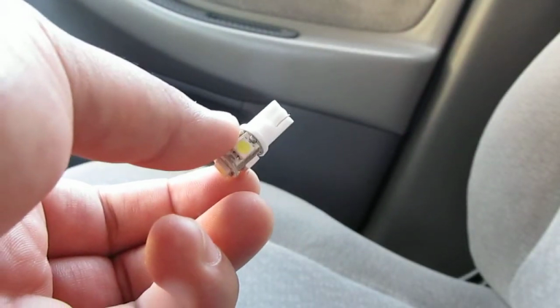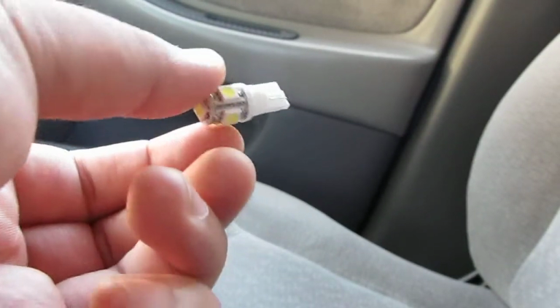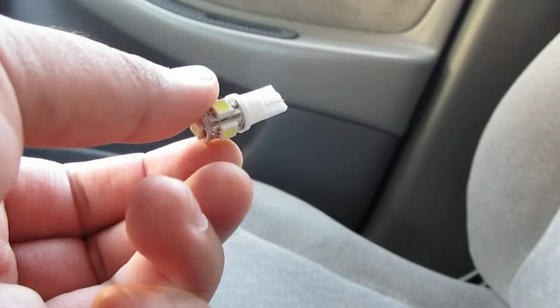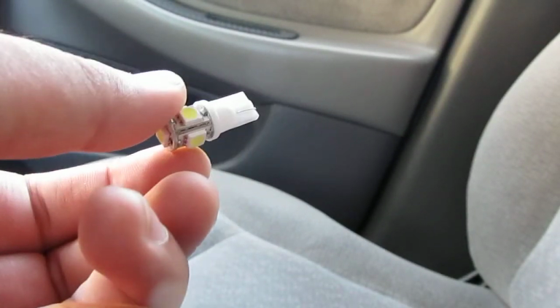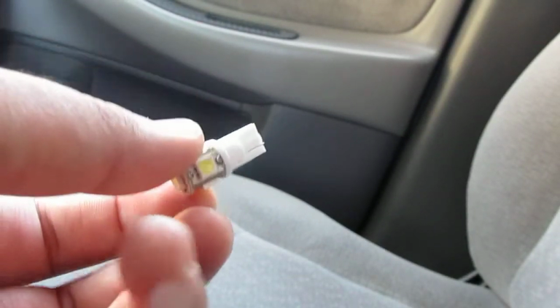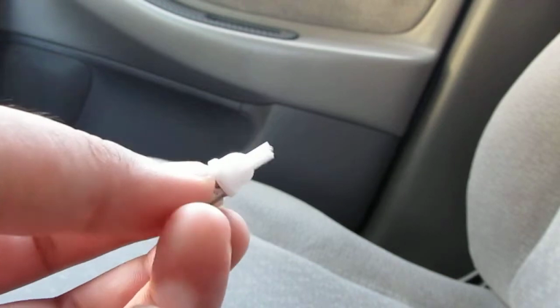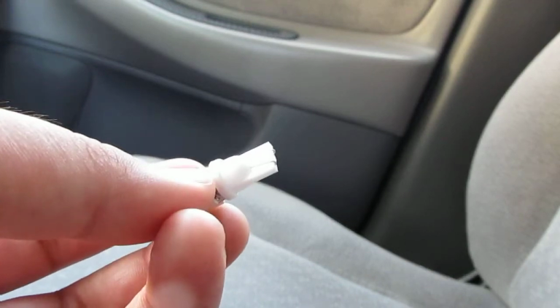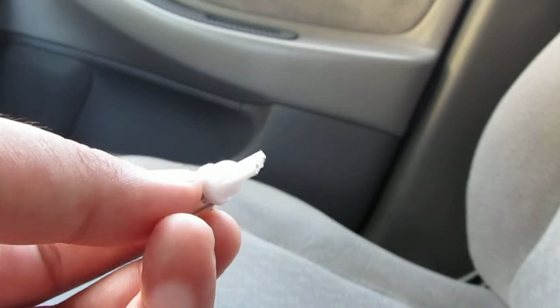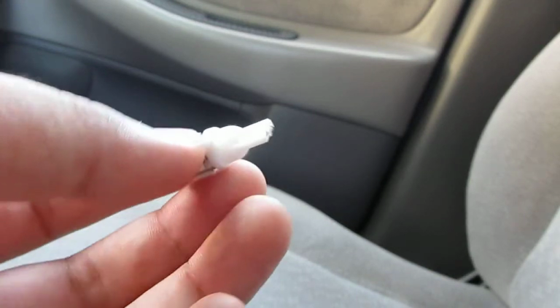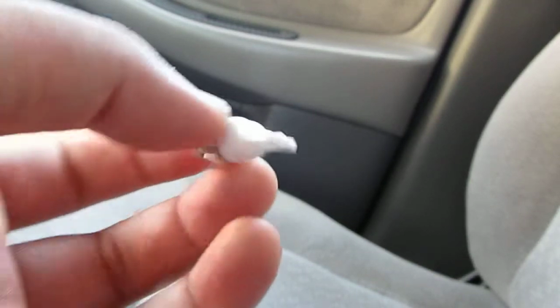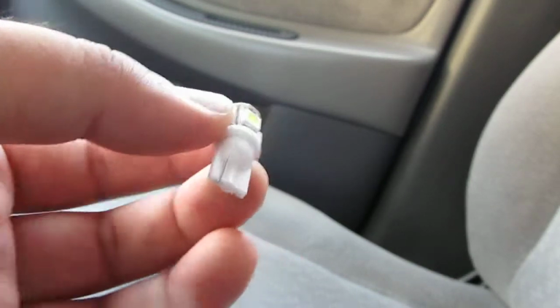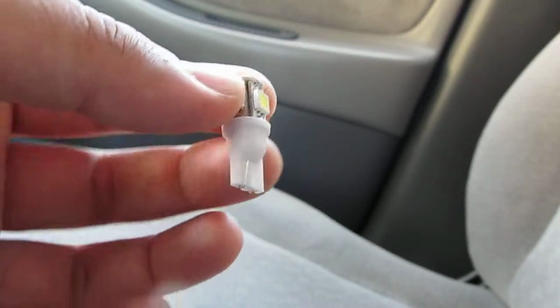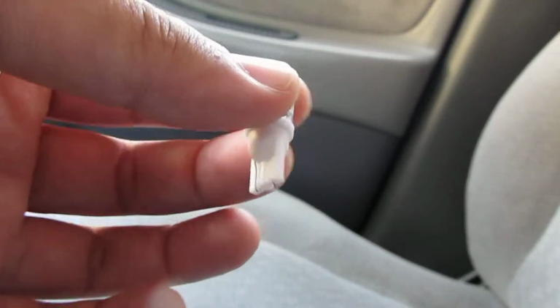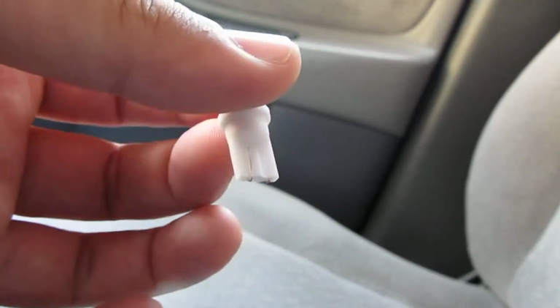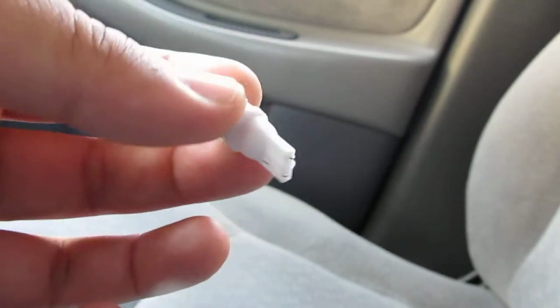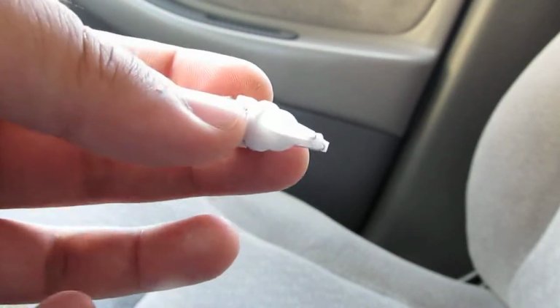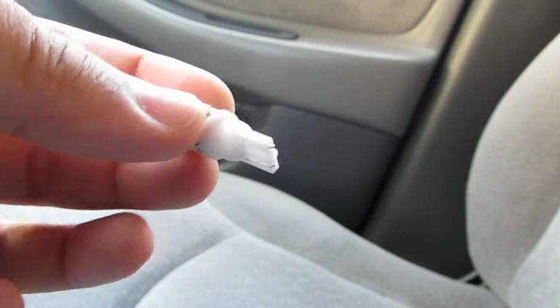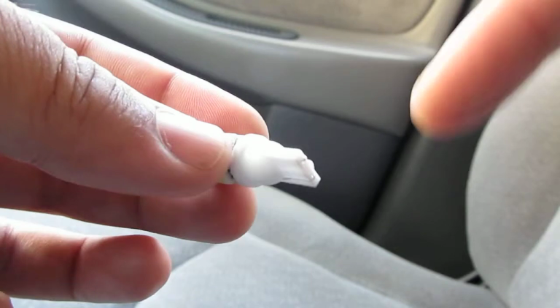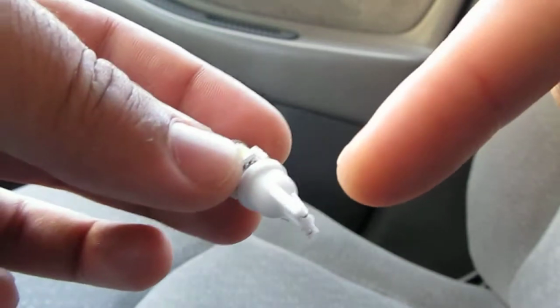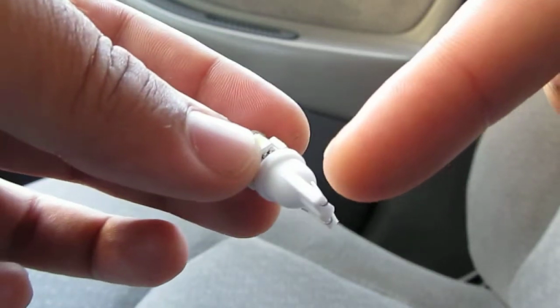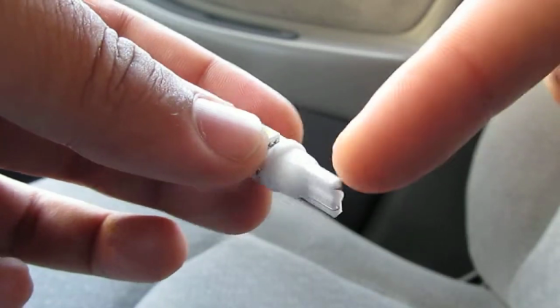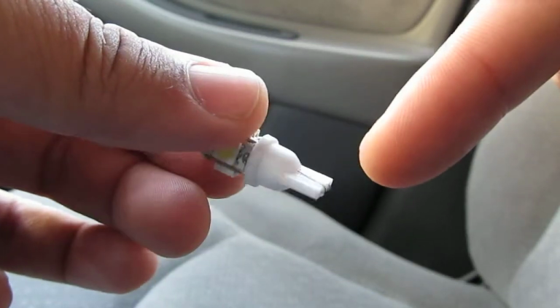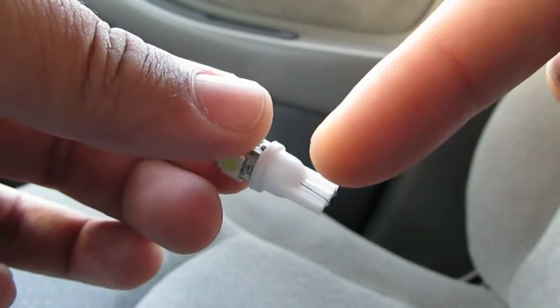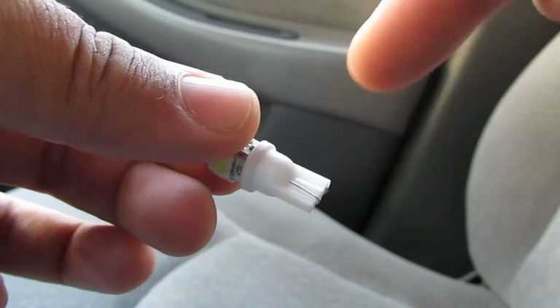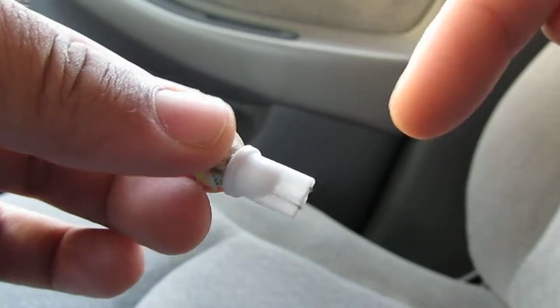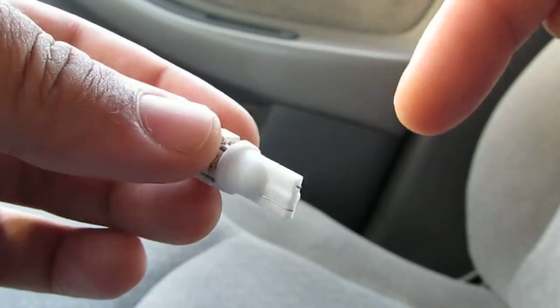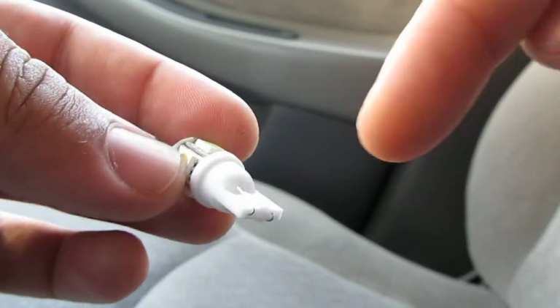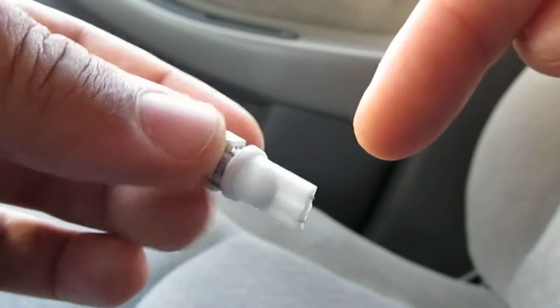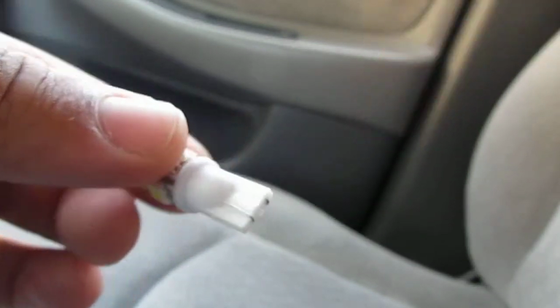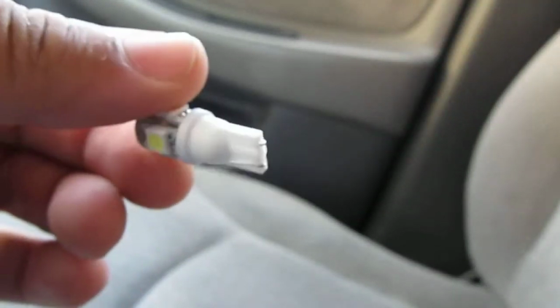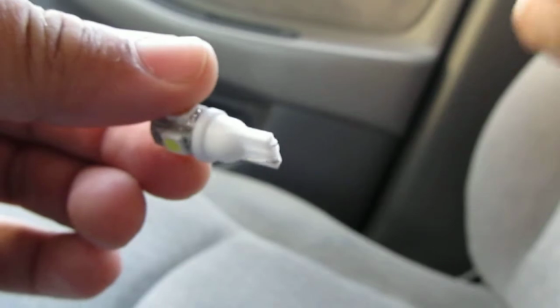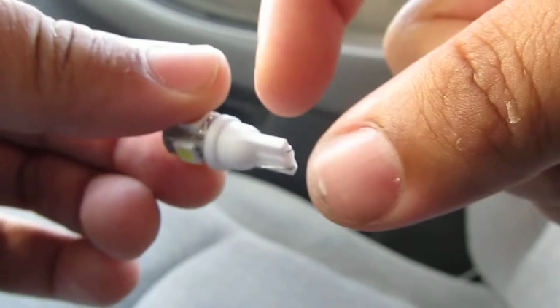Here's a quick tutorial on how to install LEDs. Here is your basic LED — as you can see, there are two pins, one here and one here. Before installation, you want to take the pins and flare them out.